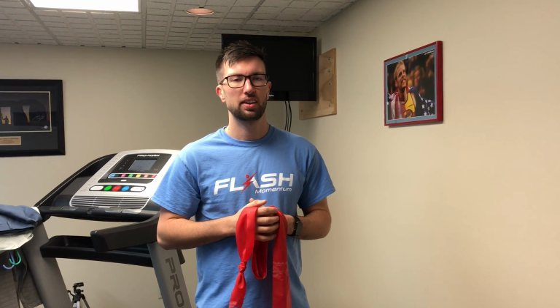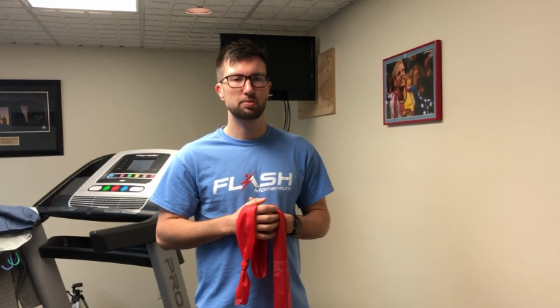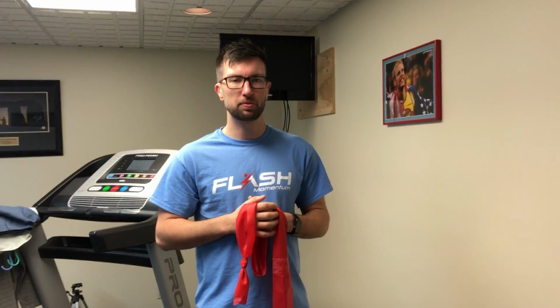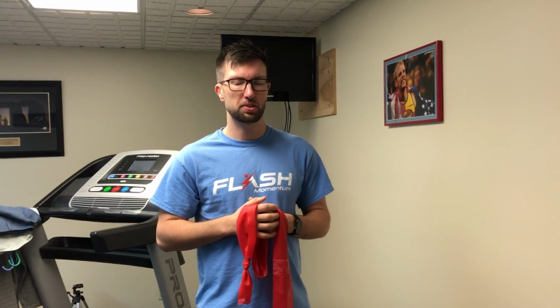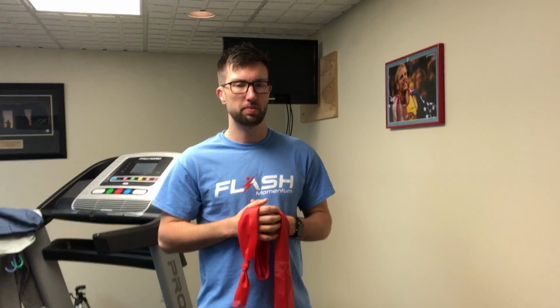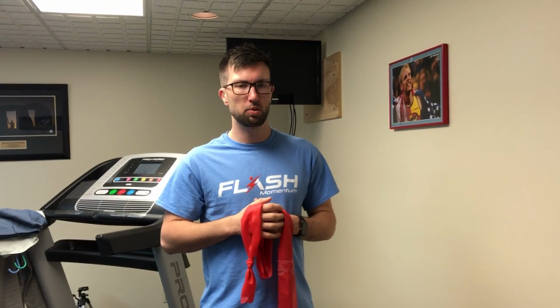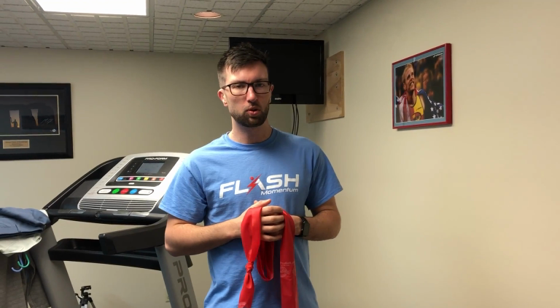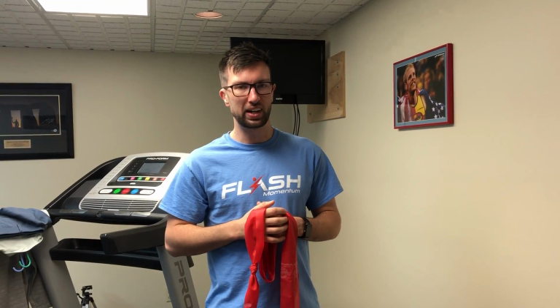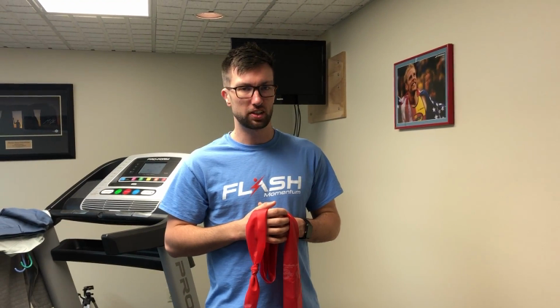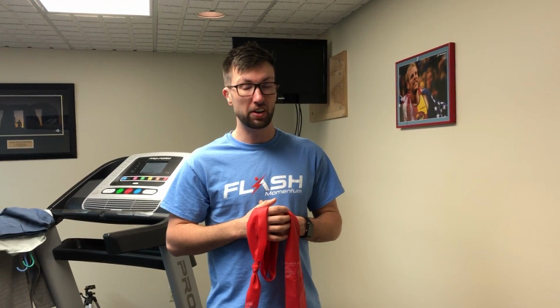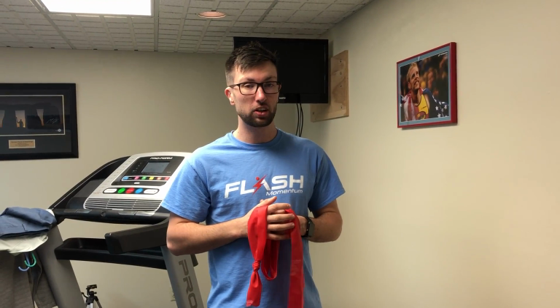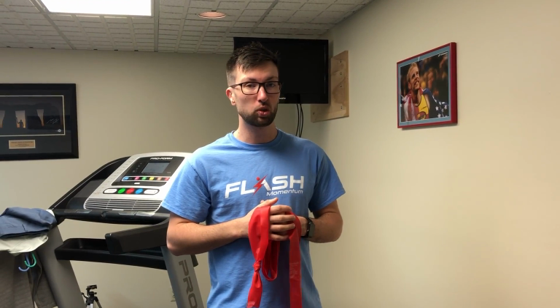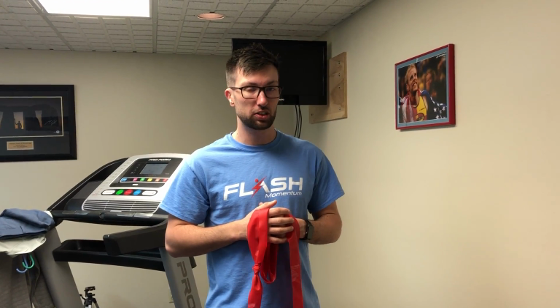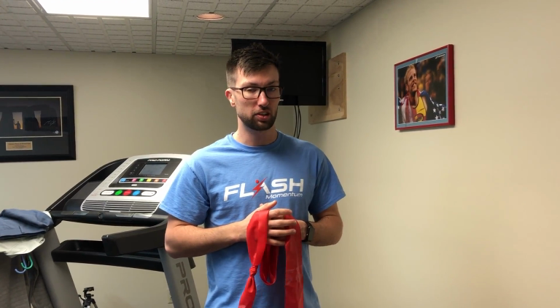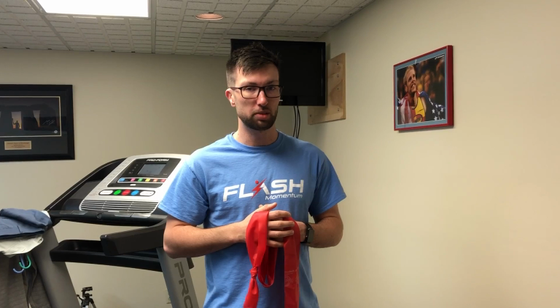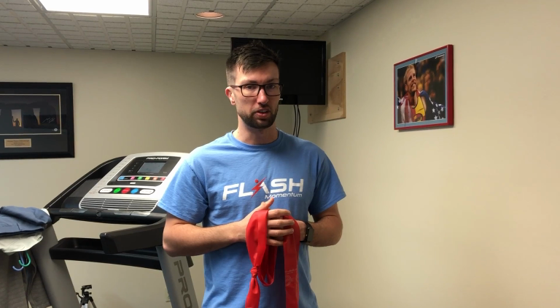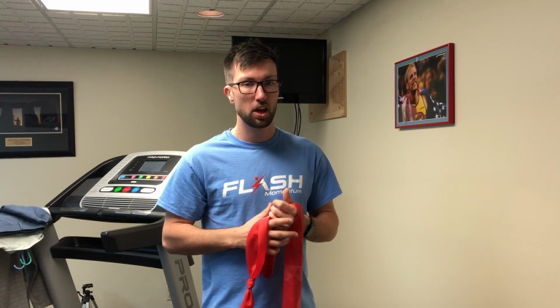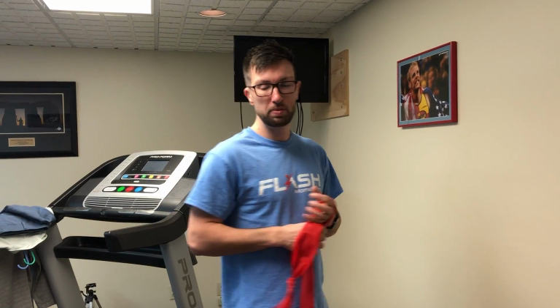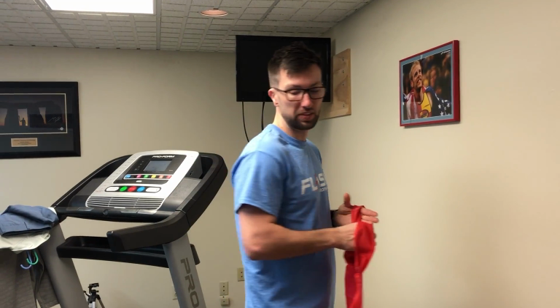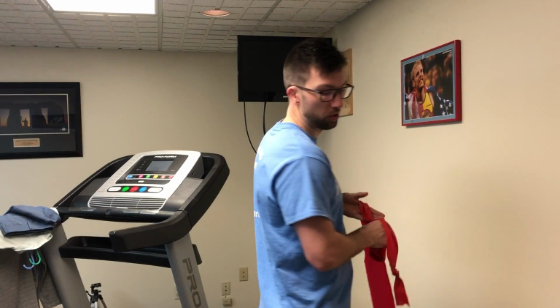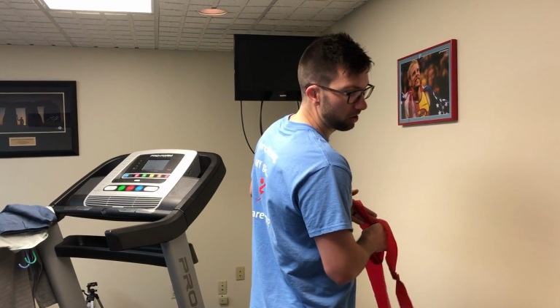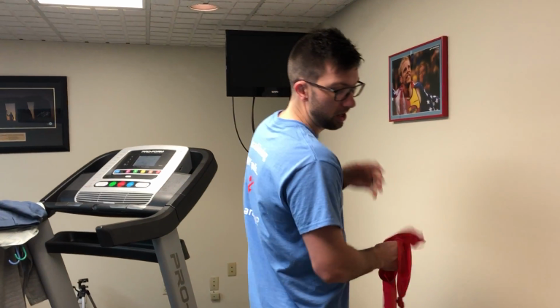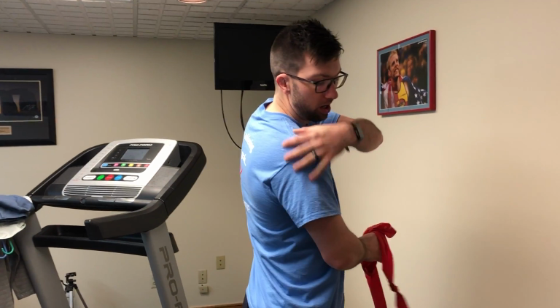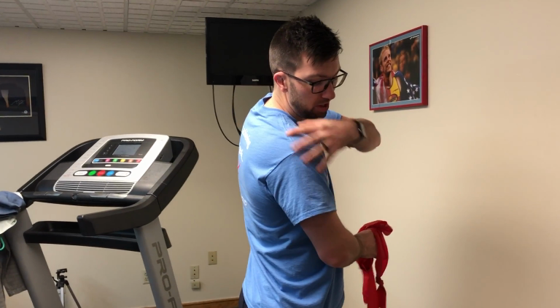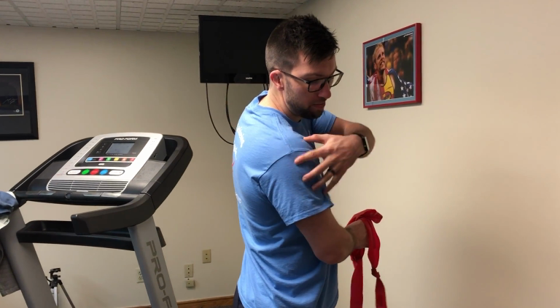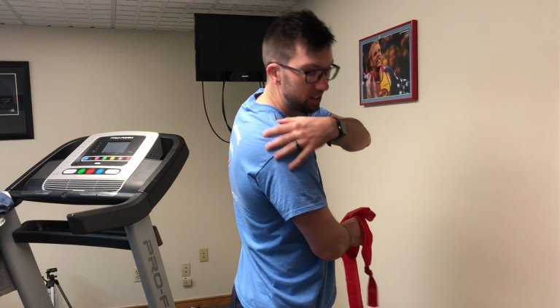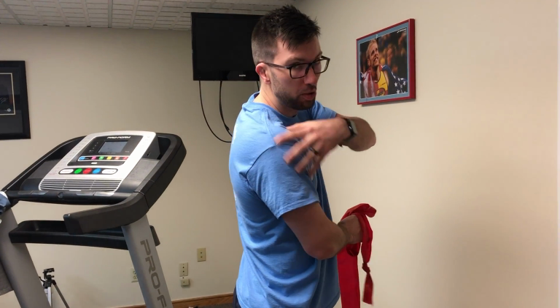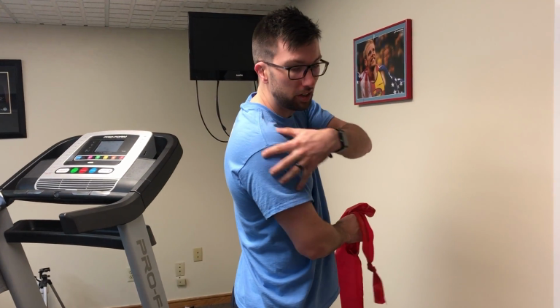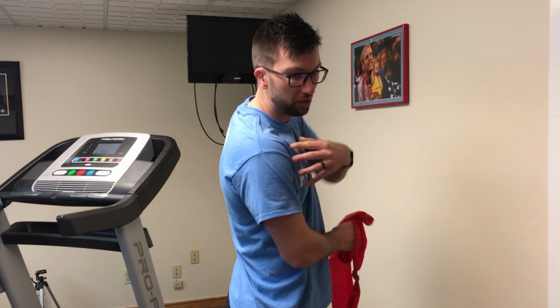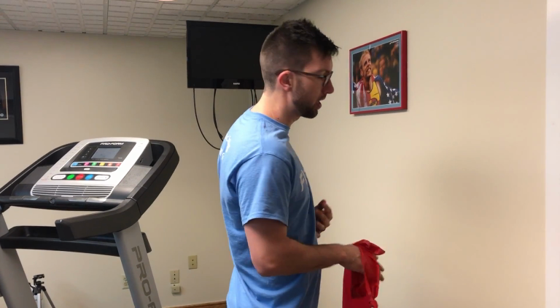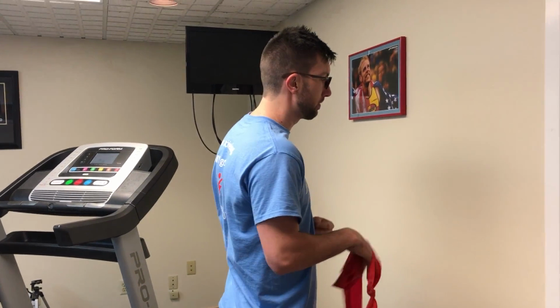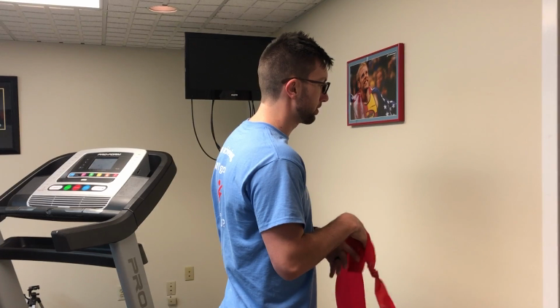Hey, this is Rachel from Flash Momentum. Today we'll be going over a very, very good shoulder exercise called Sharapovas. We're going to be specifically working on the muscles right back here, the posterior cuff, the rotator cuff muscles.